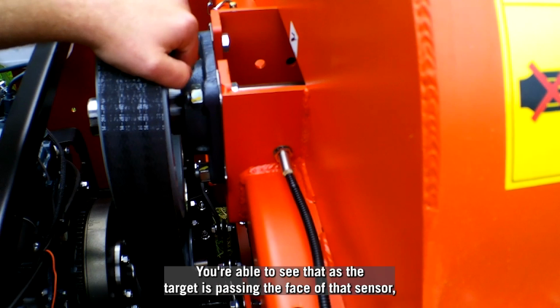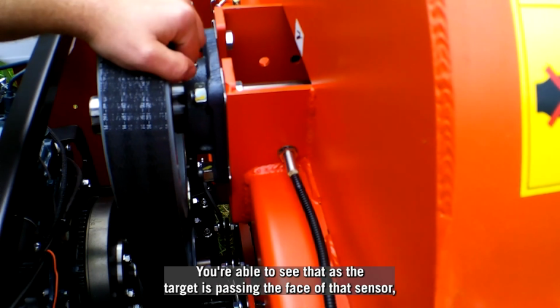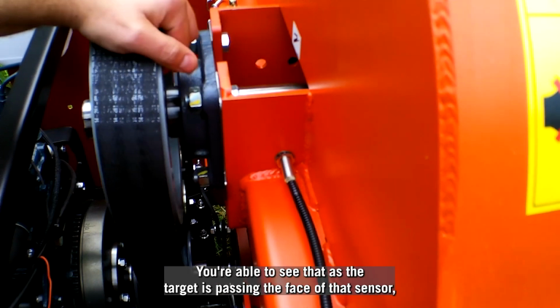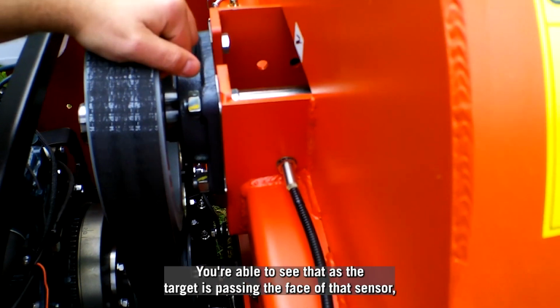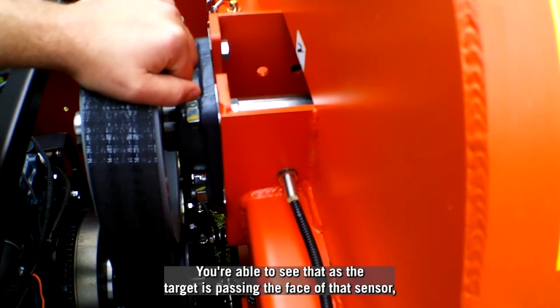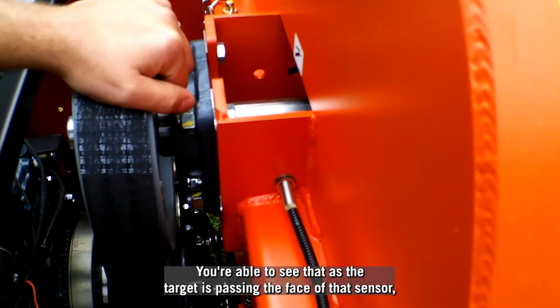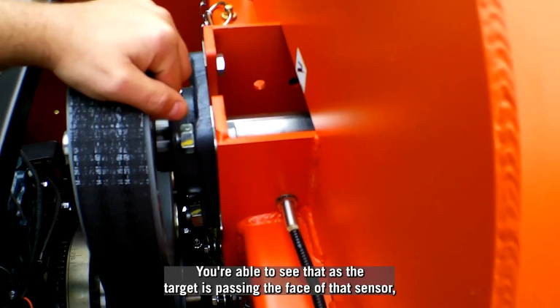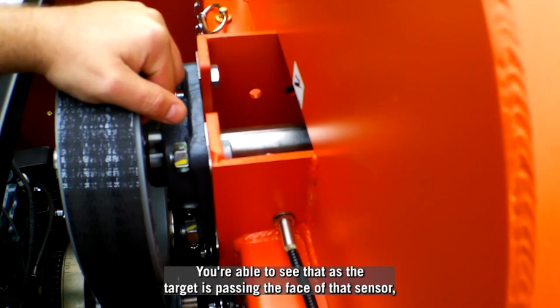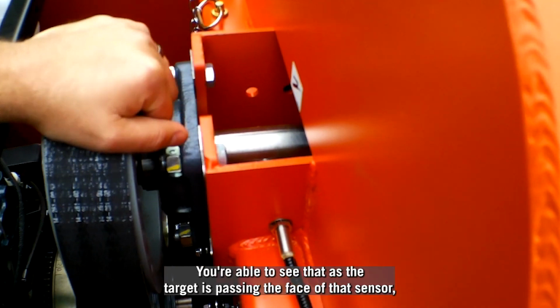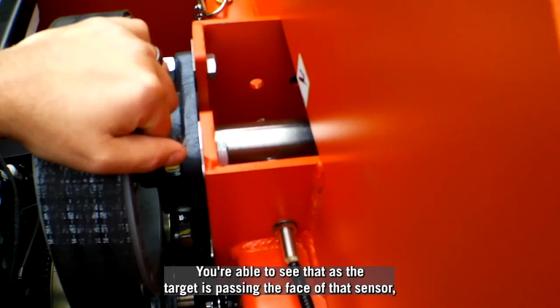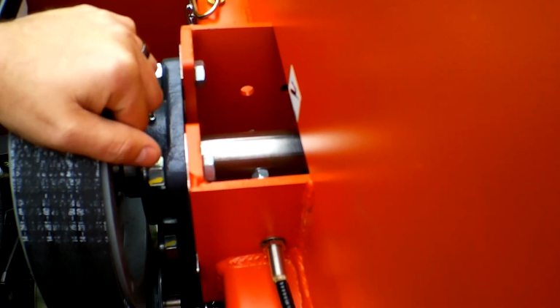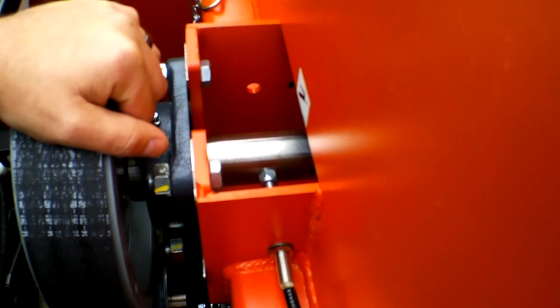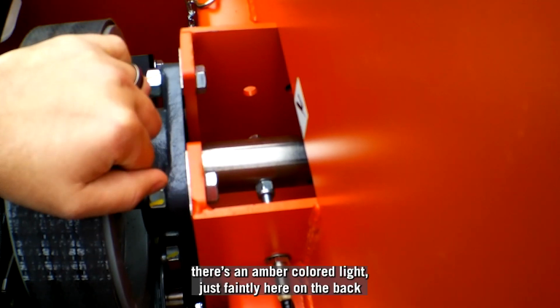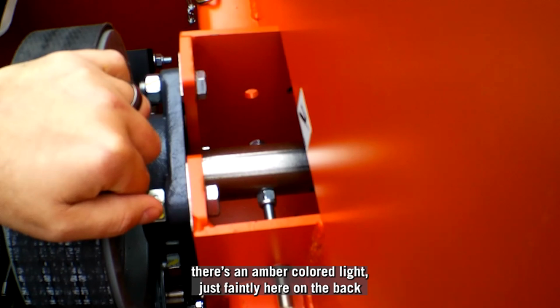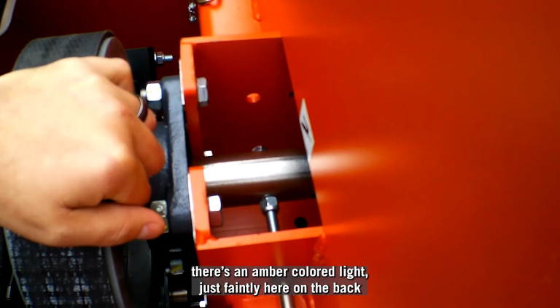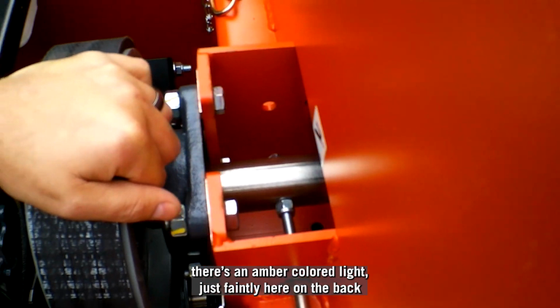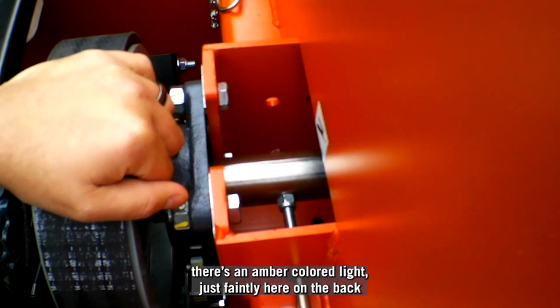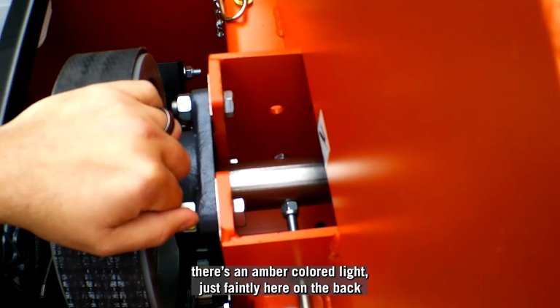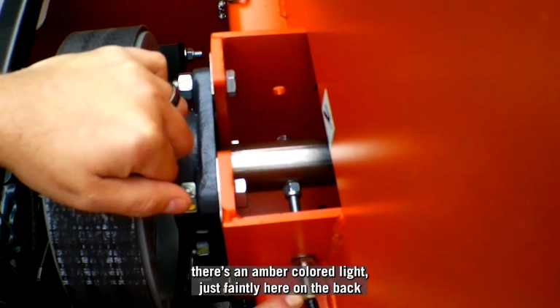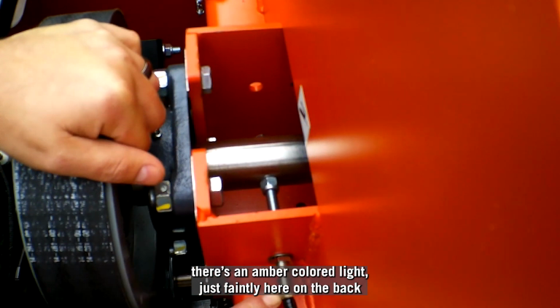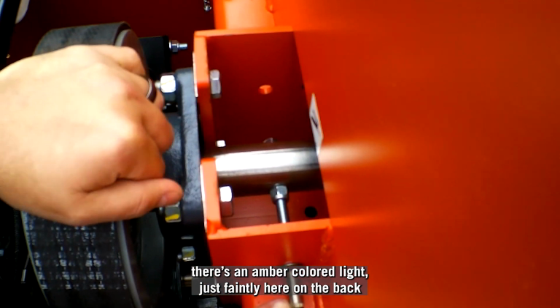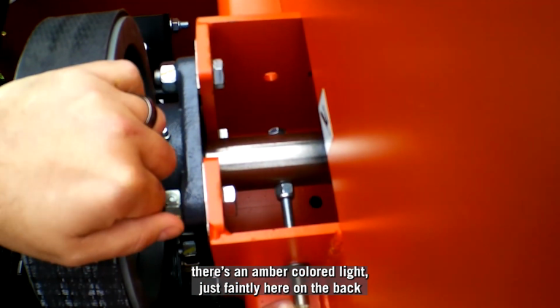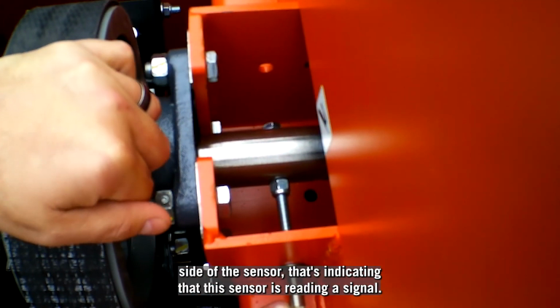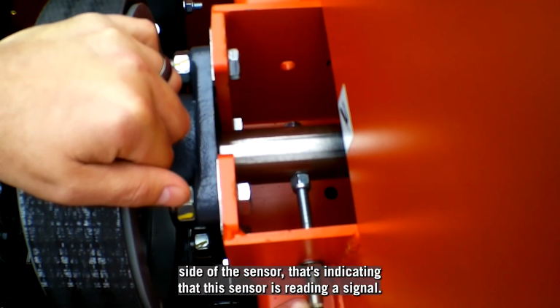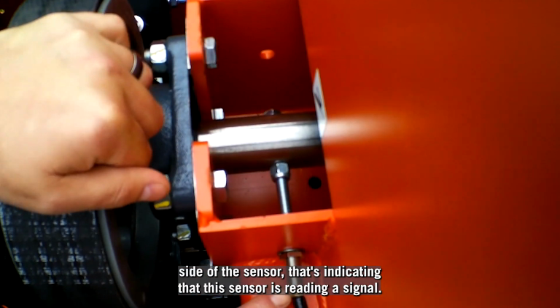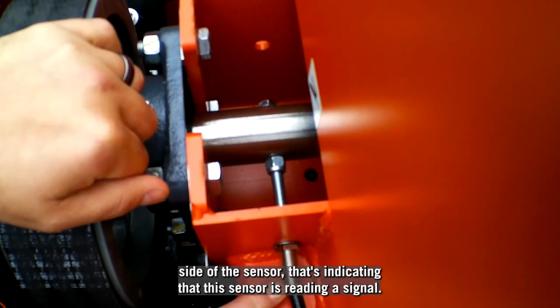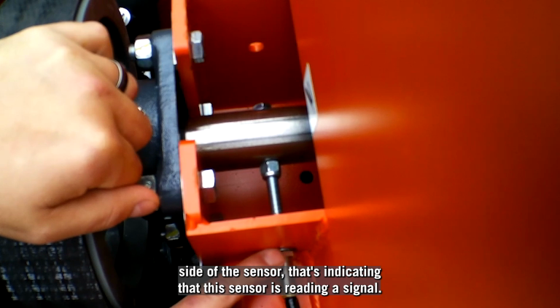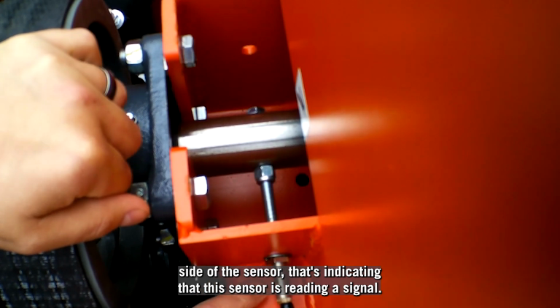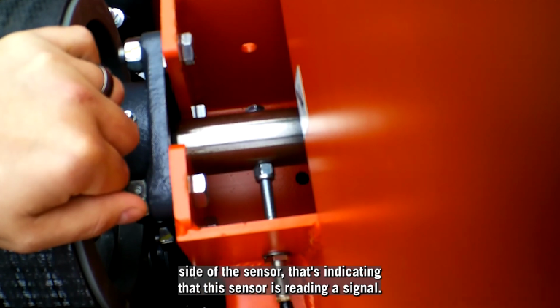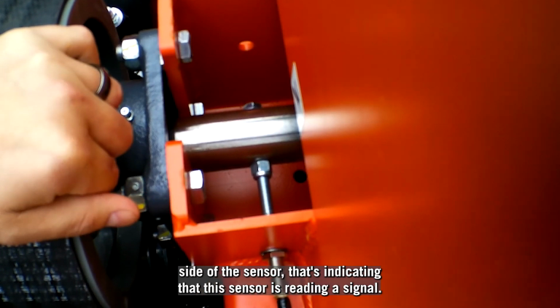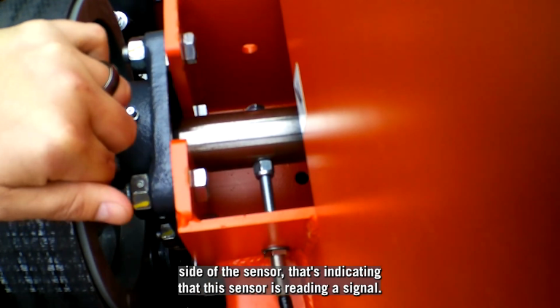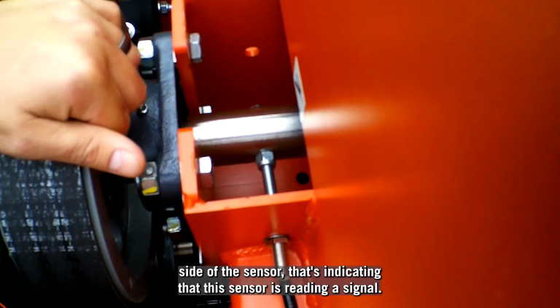You'll be able to see it. As that target is passing the face of that sensor, there's an amber-colored light just faintly here on the back side of the sensor. That's indicating that this sensor is reading a signal.